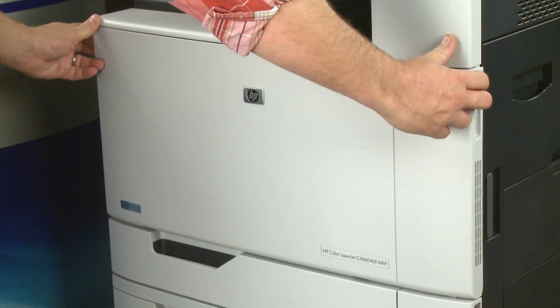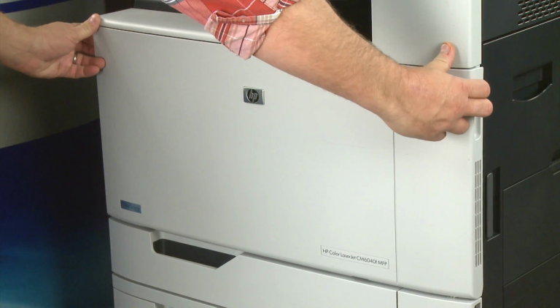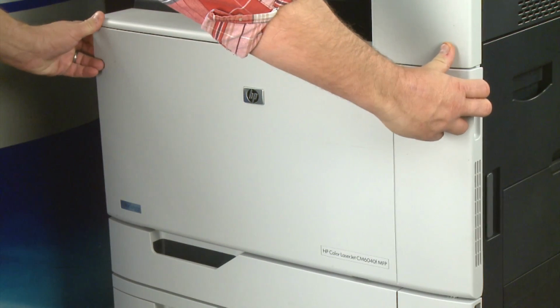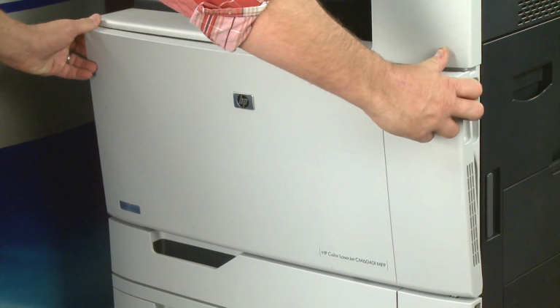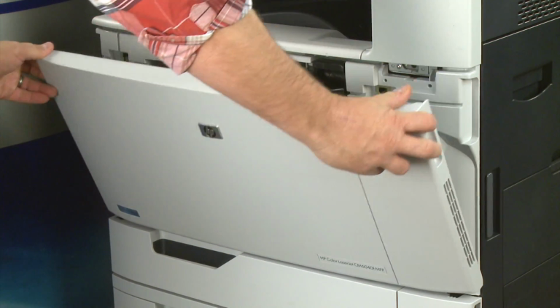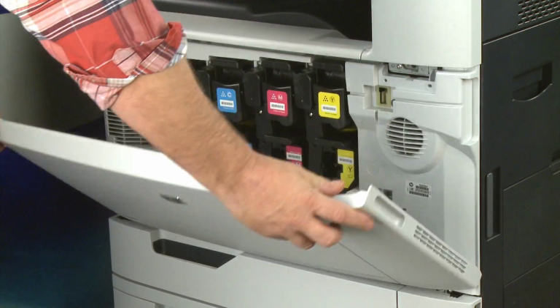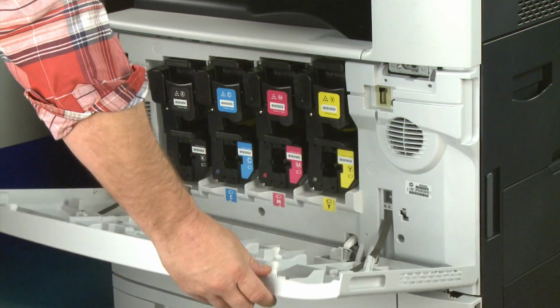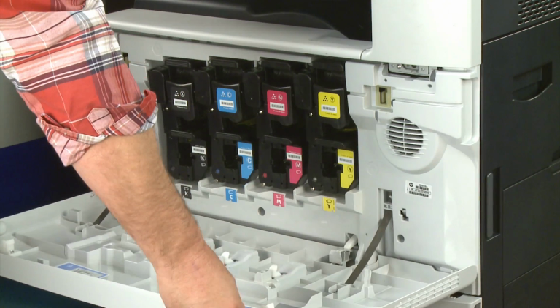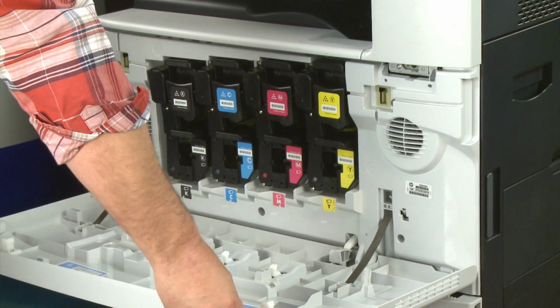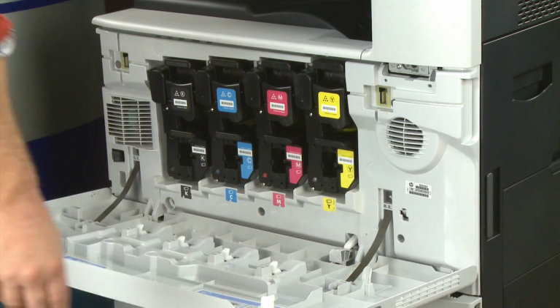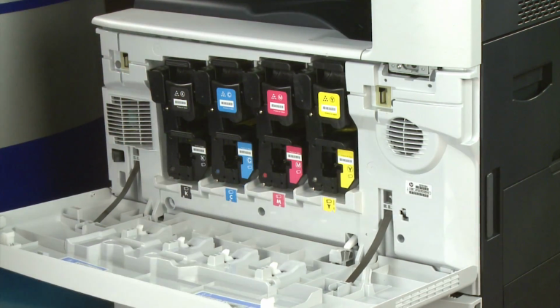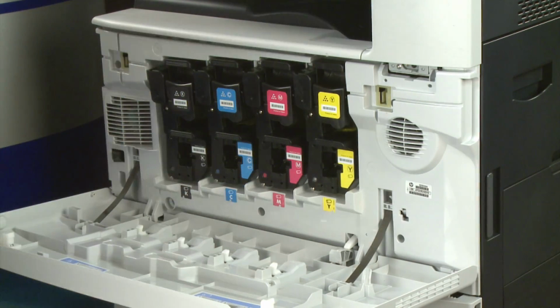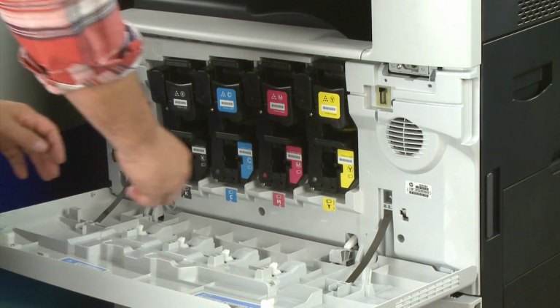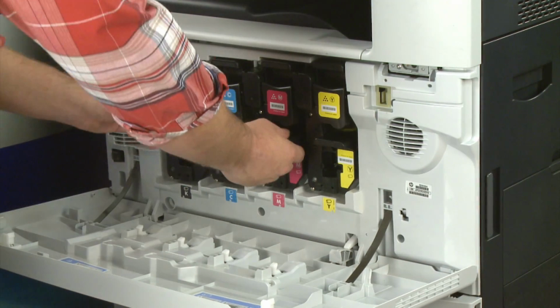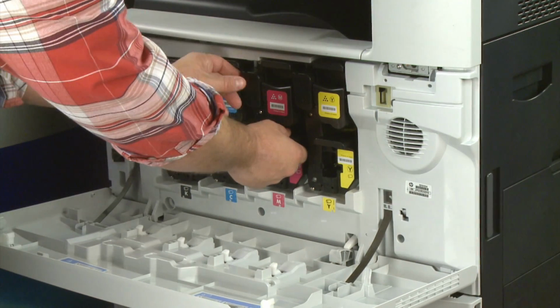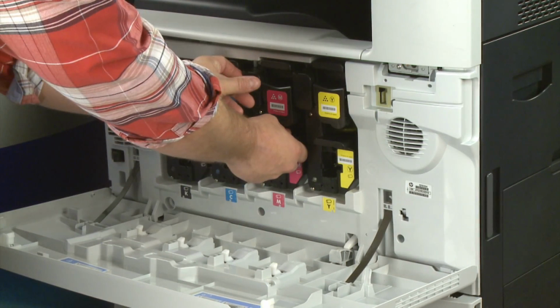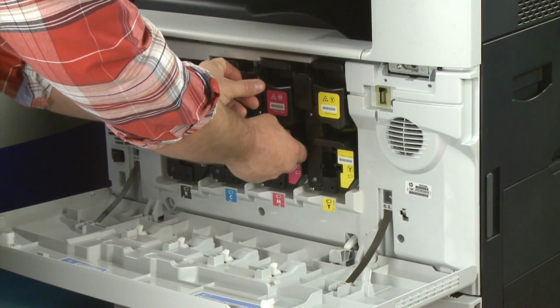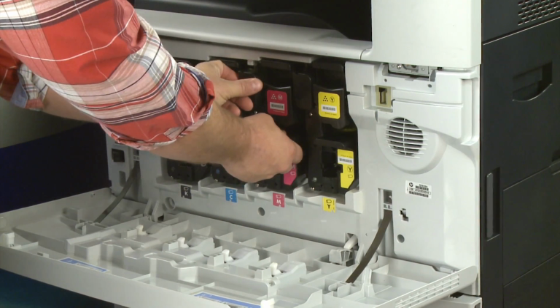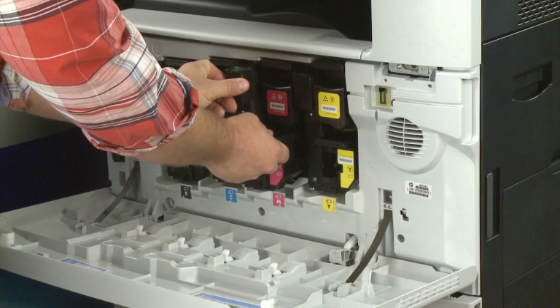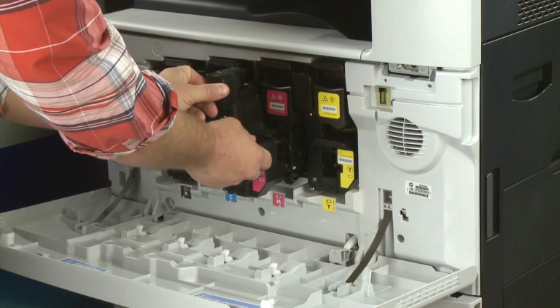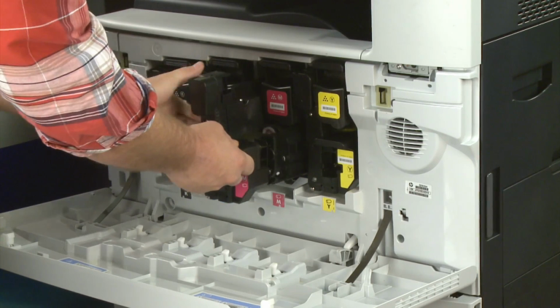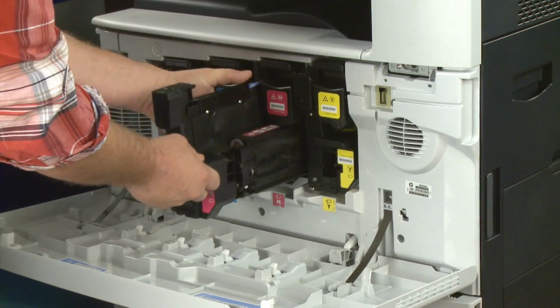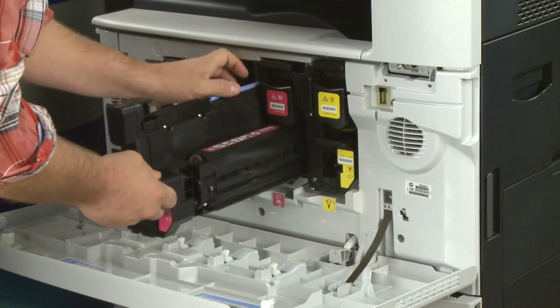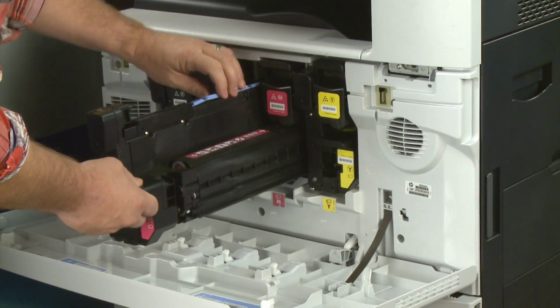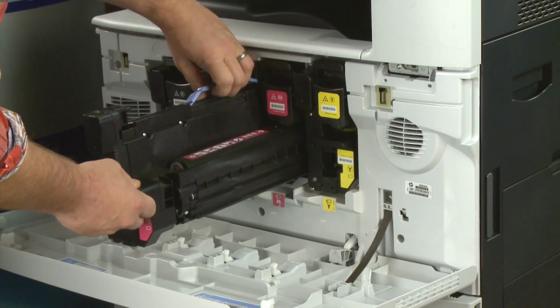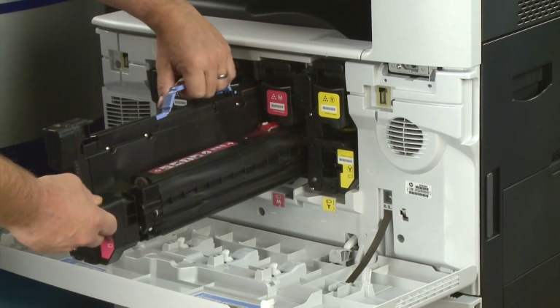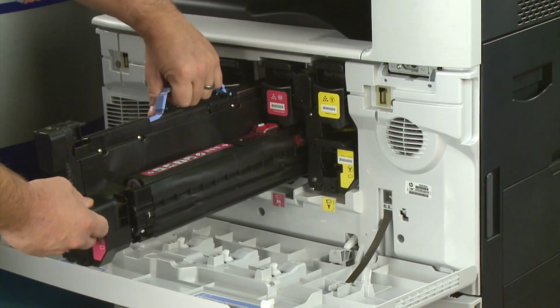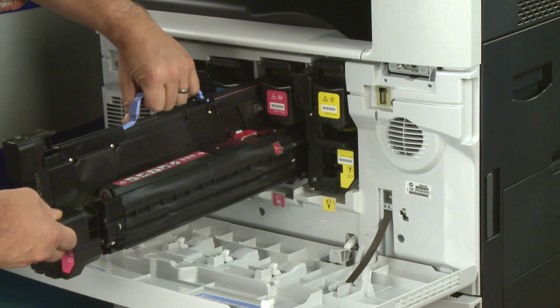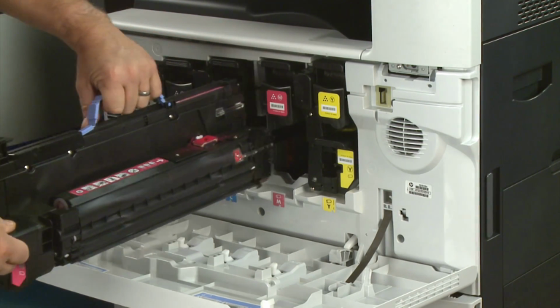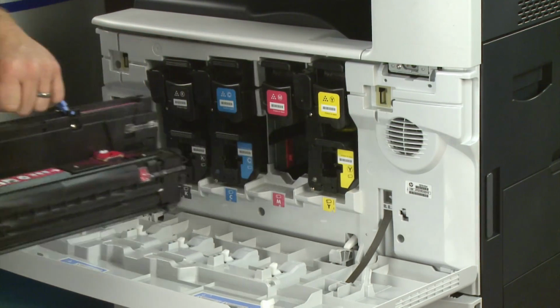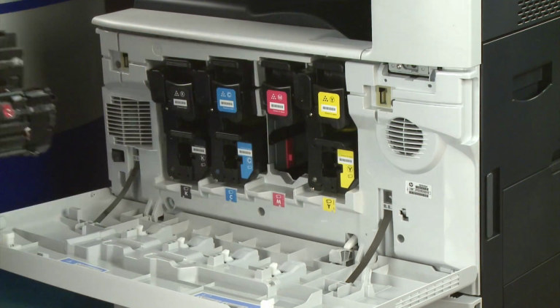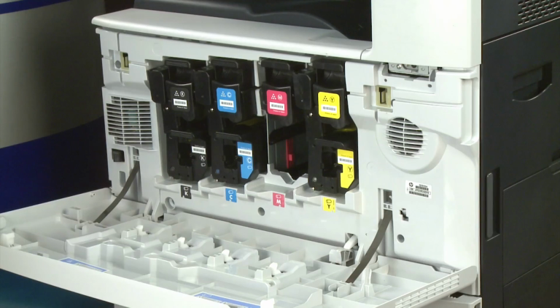Open the front door and slide the magenta imaging drum out. Be sure to use the blue handle to transport it to a flat, working surface.